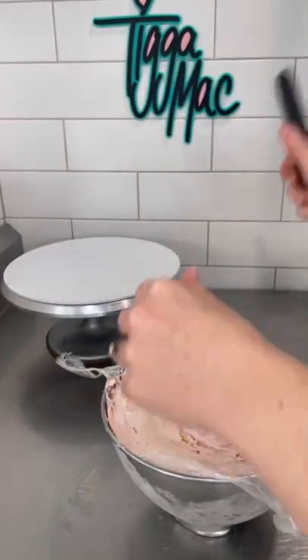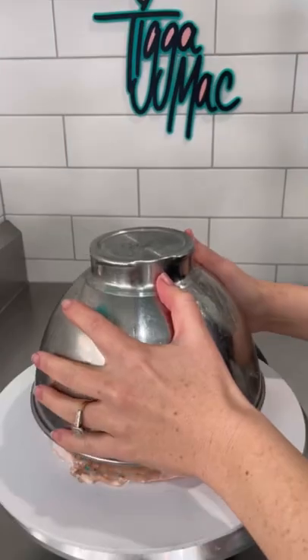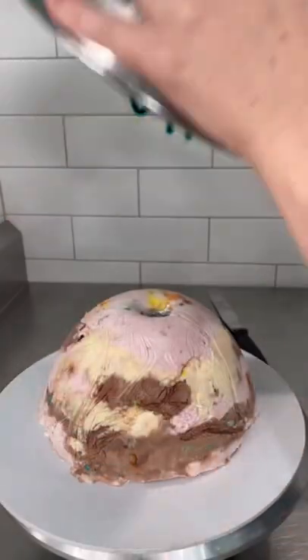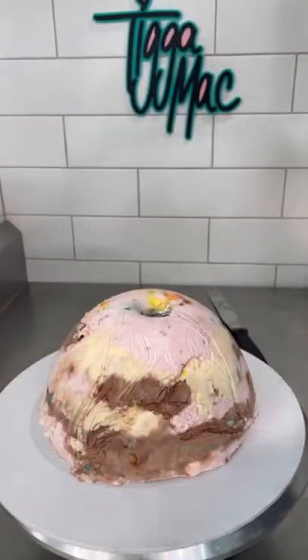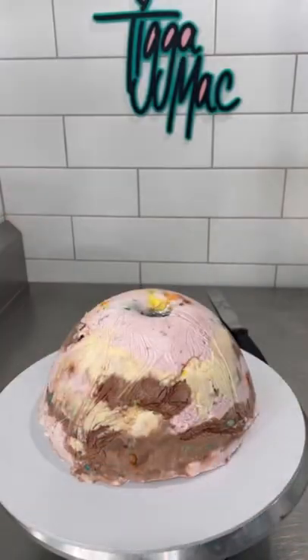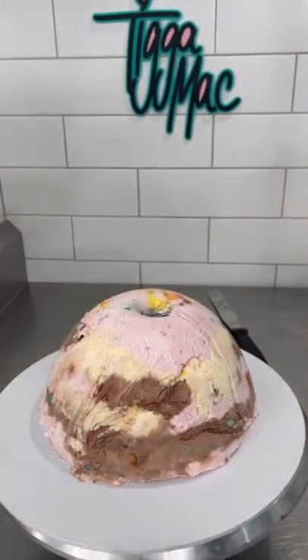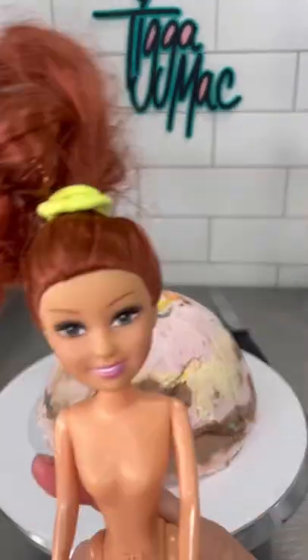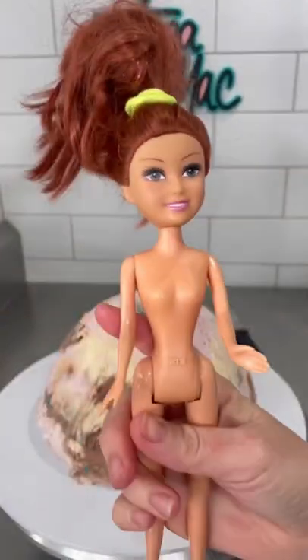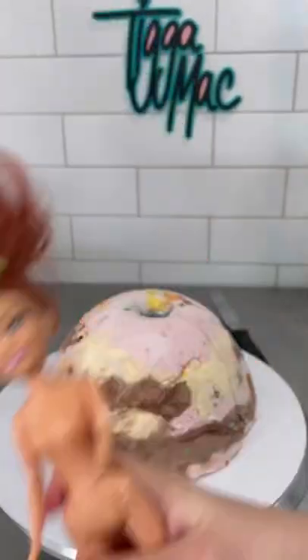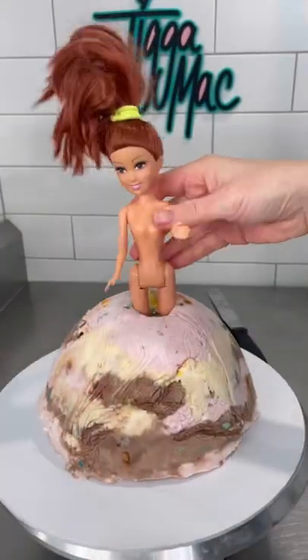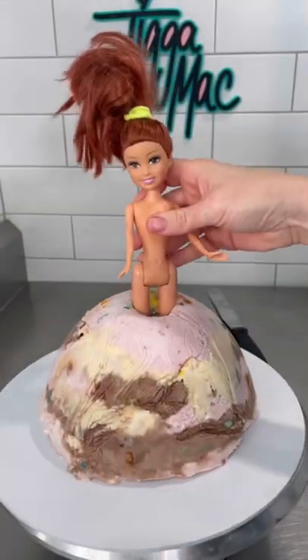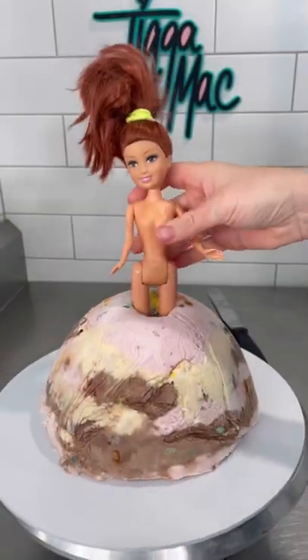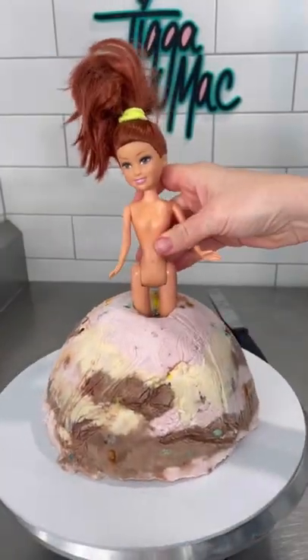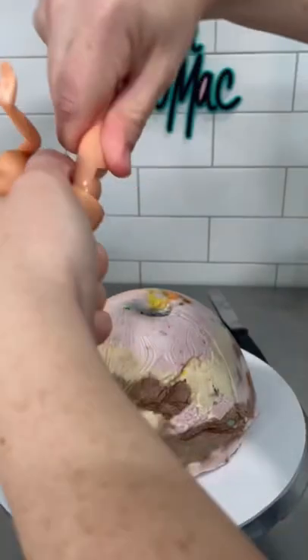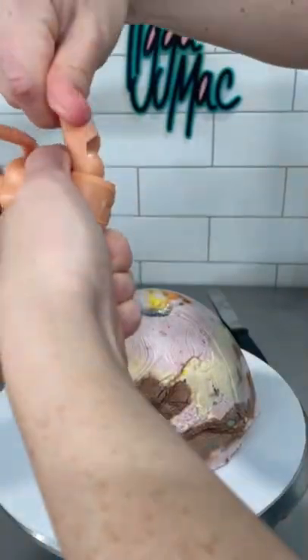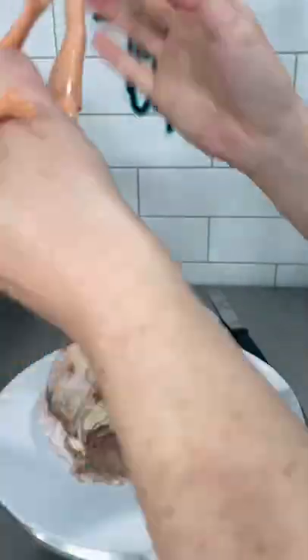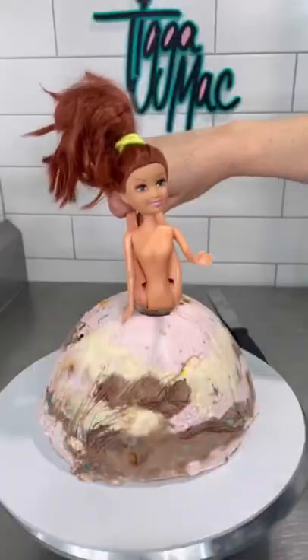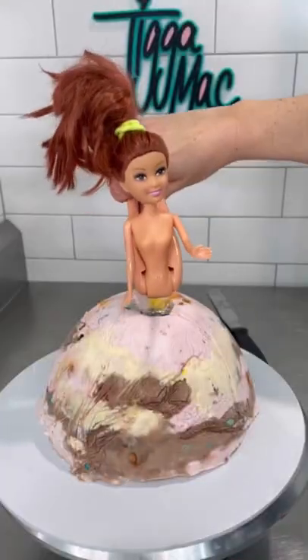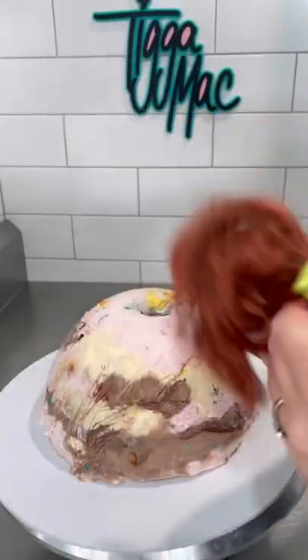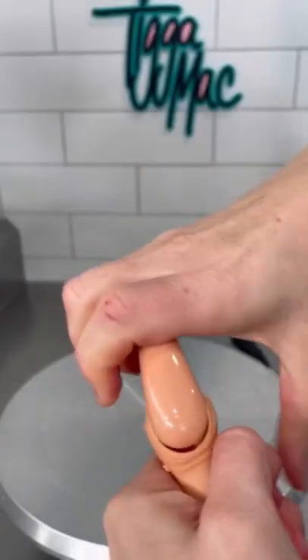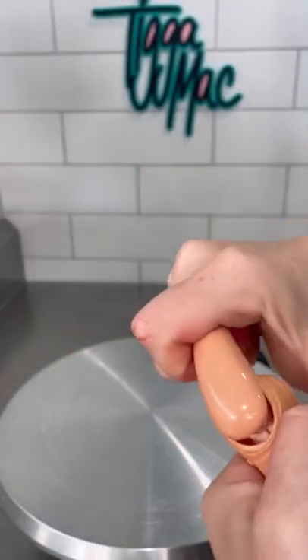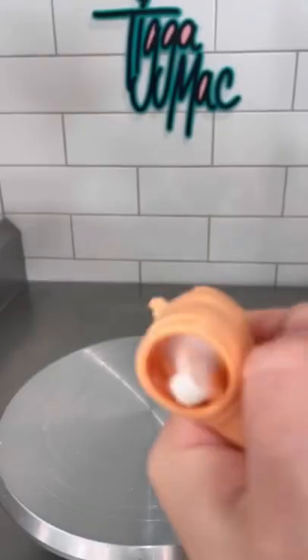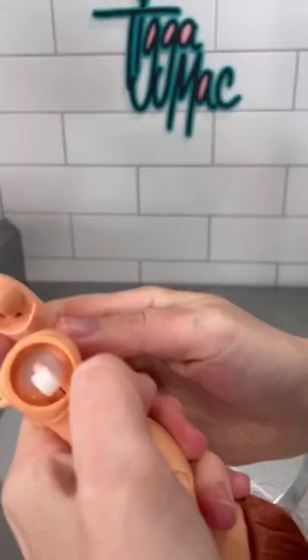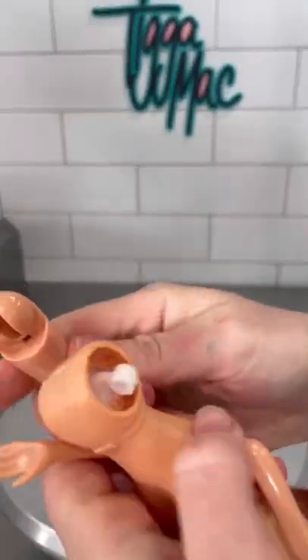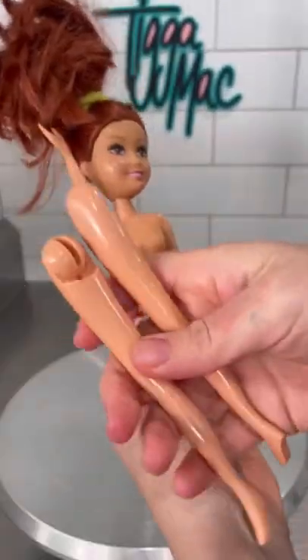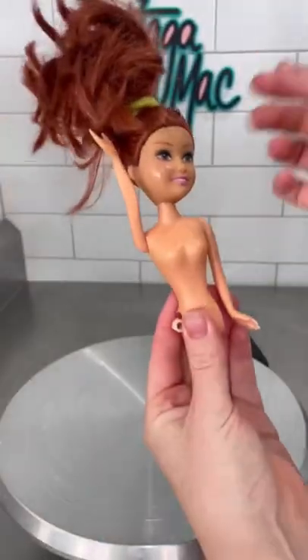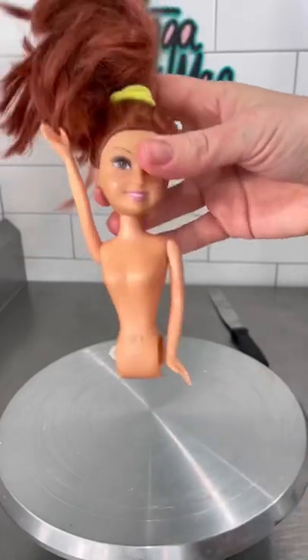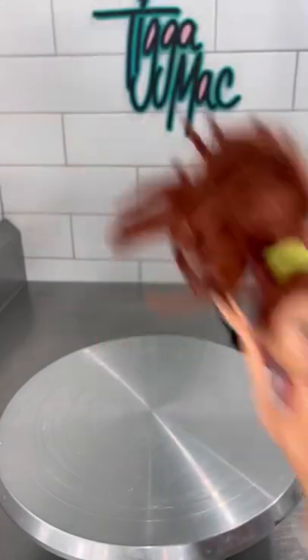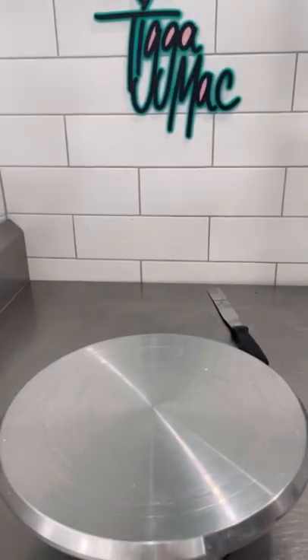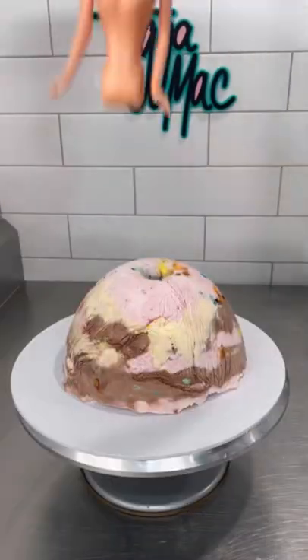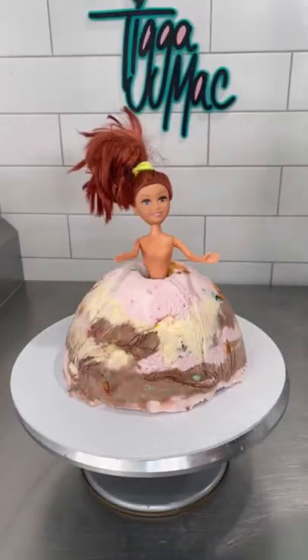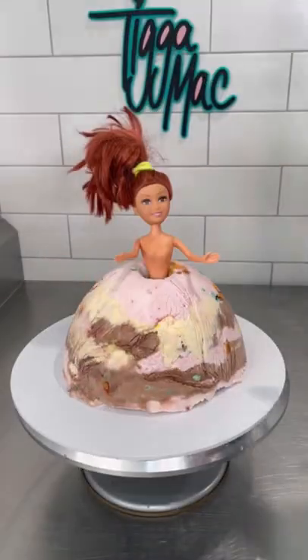She seems to be struggling with that. There we go. It appears this is going to be a Dolly Varden ice cream cake. The doll seems to be too tall for the... She's bending... Oh my god. Yep, okay, just snap them off. Problem solved.